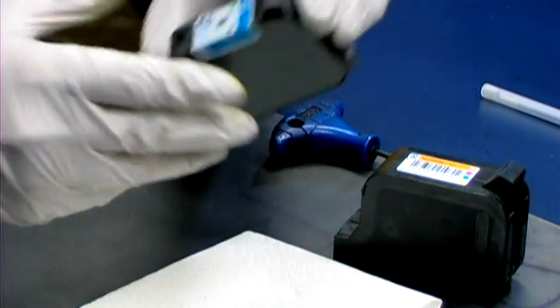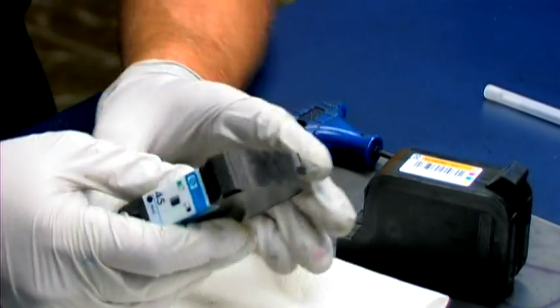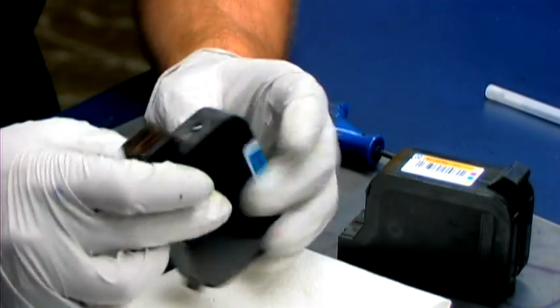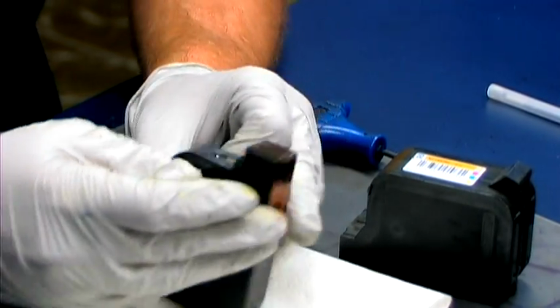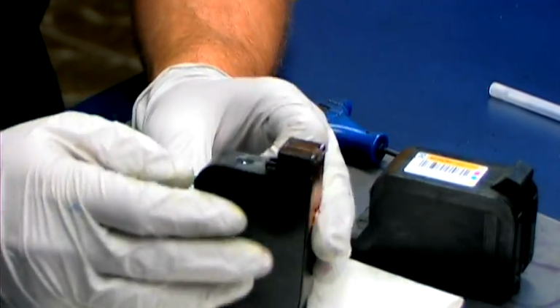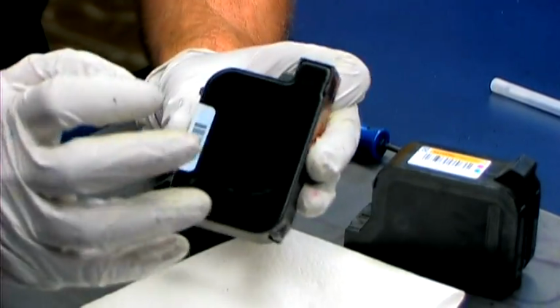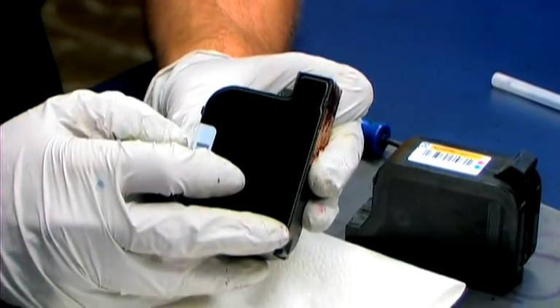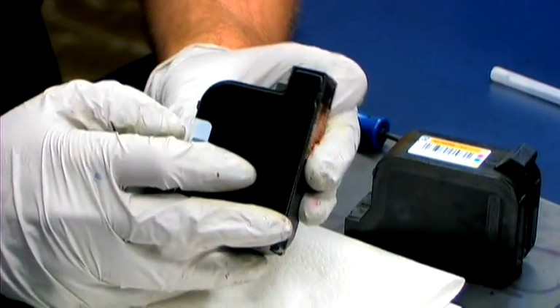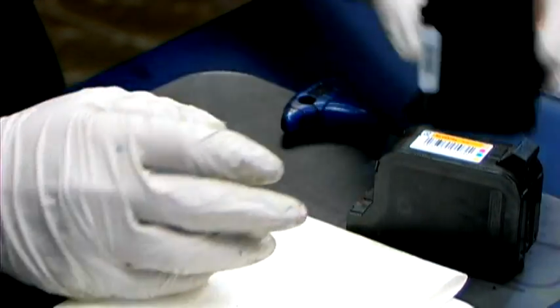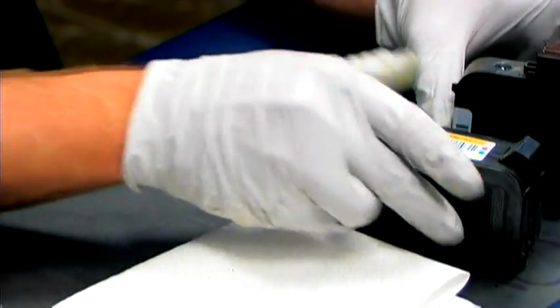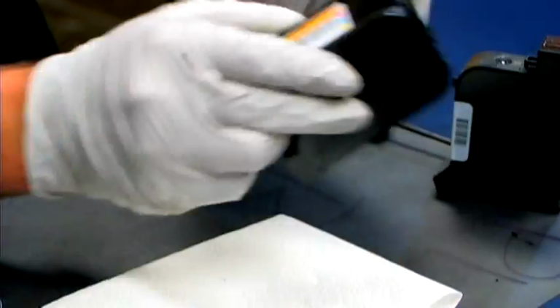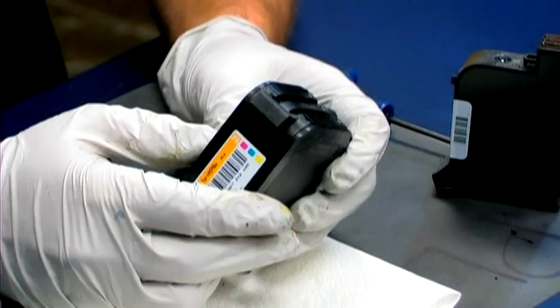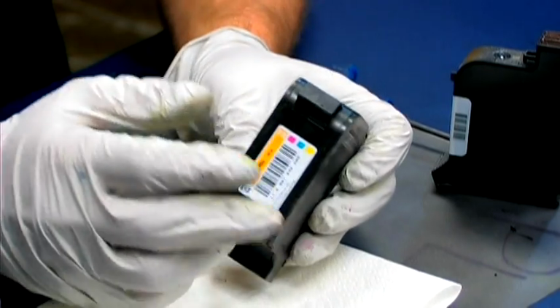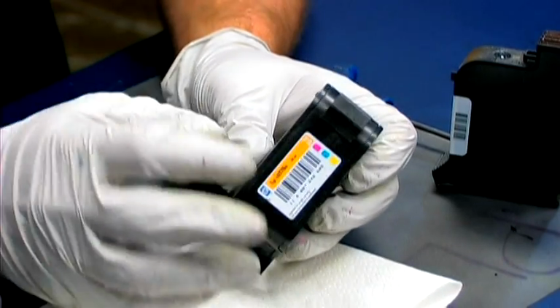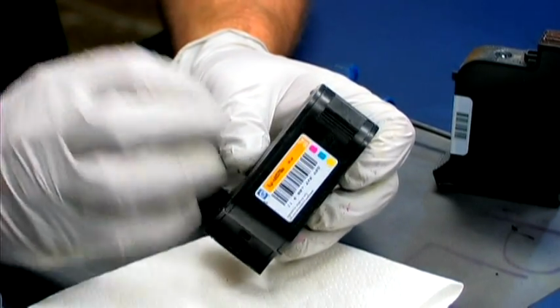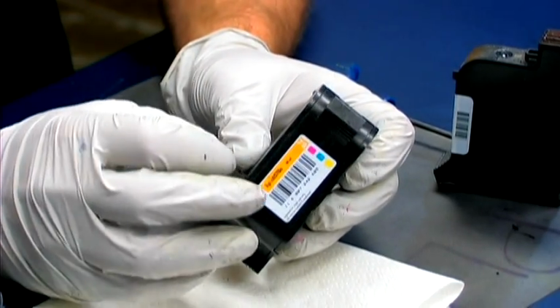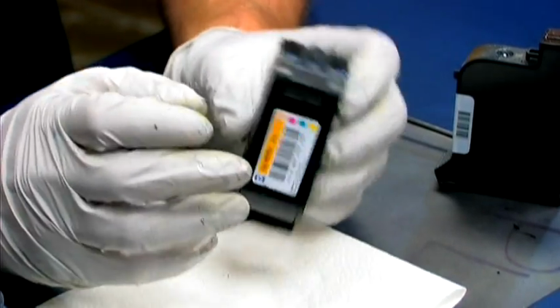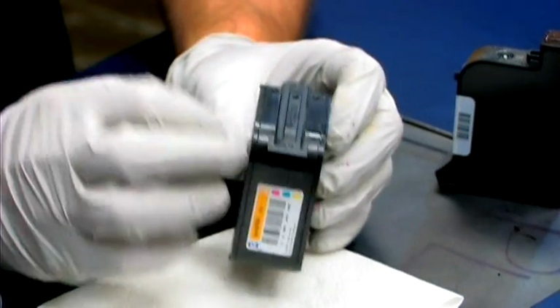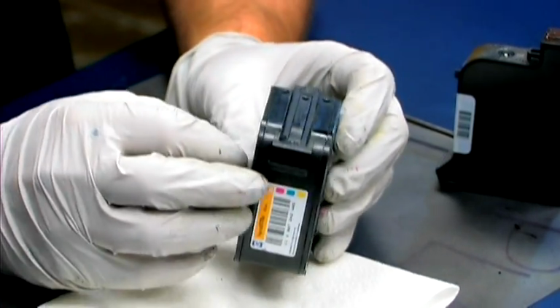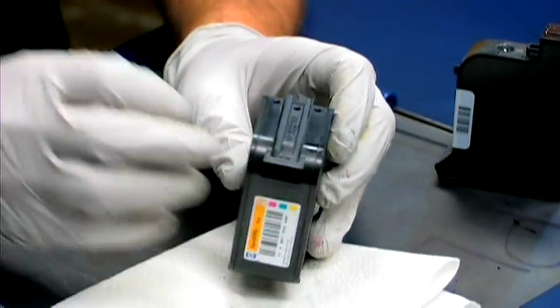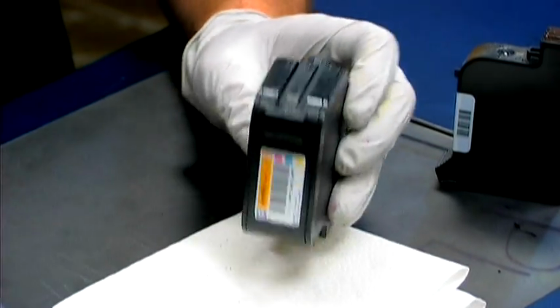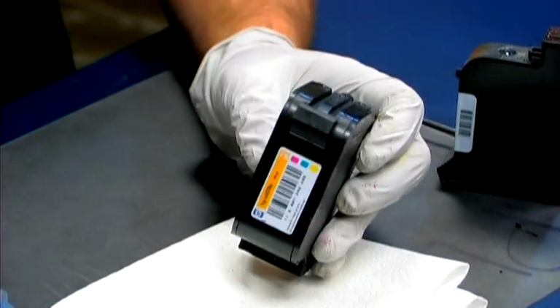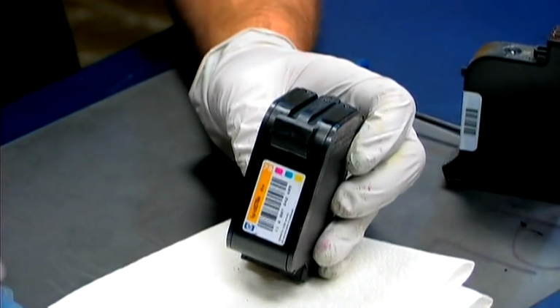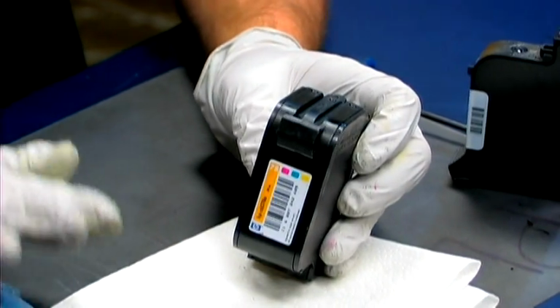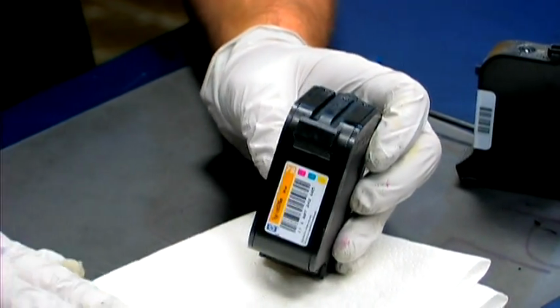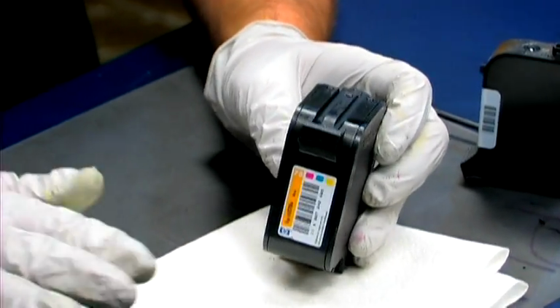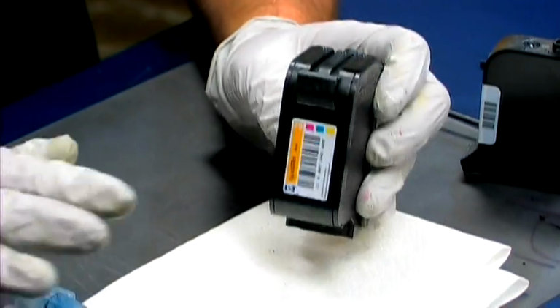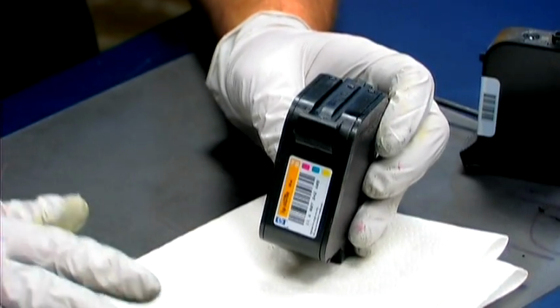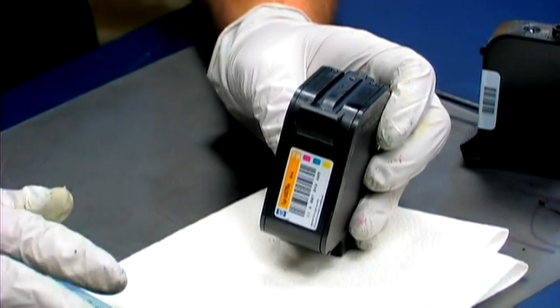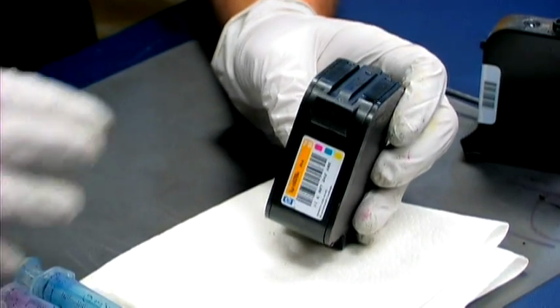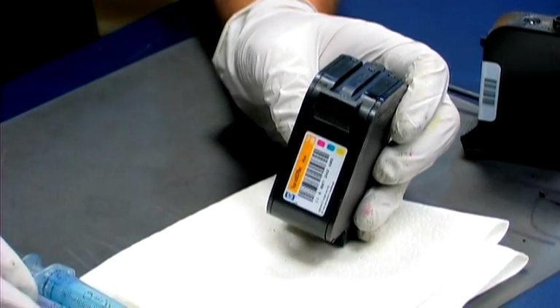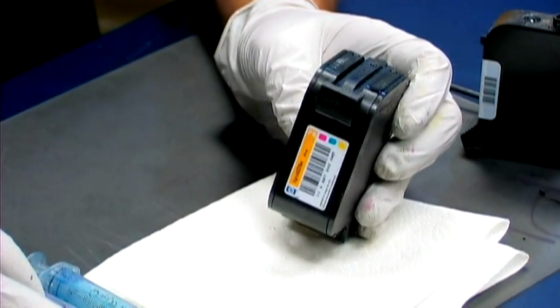The black one has a bladder, as opposed to the color one which contains sponges. To refill the sponges for the color, you'll need three syringes with long needles and the accordion ink.